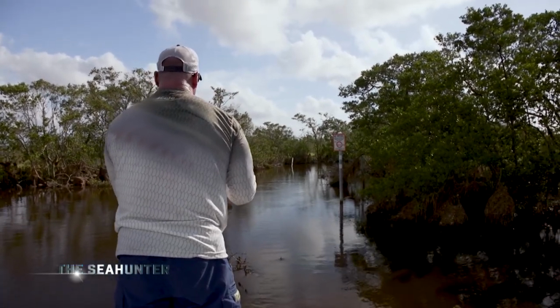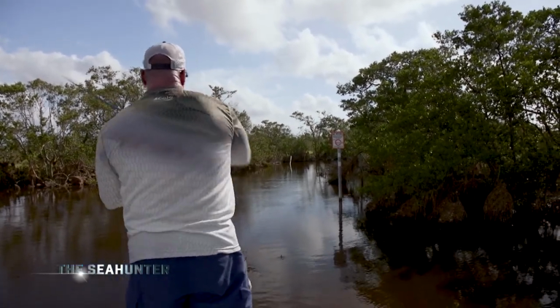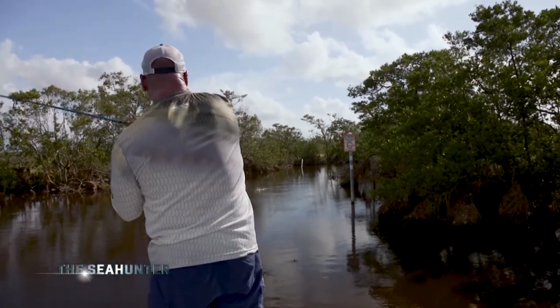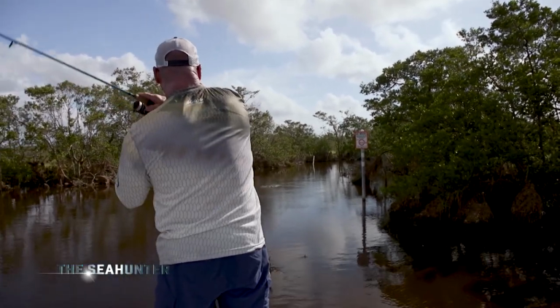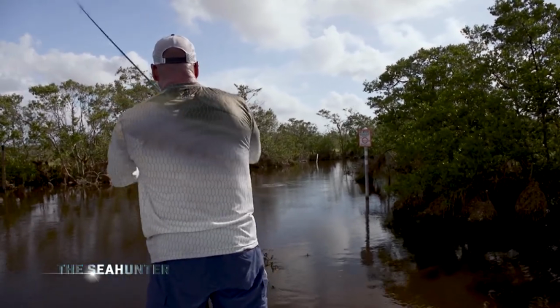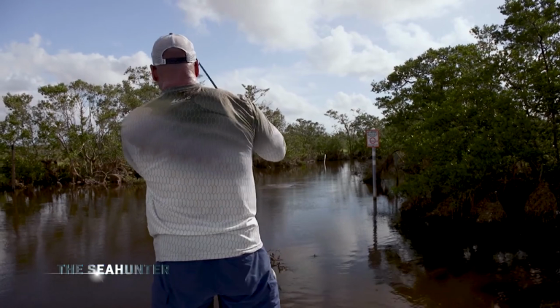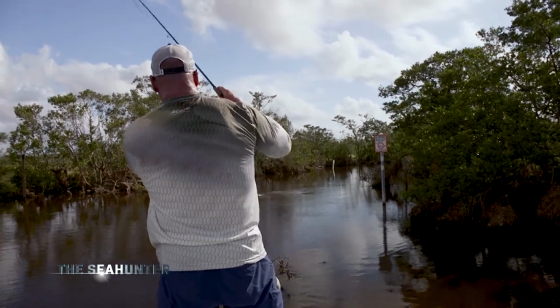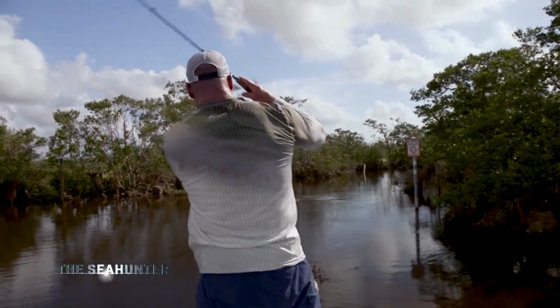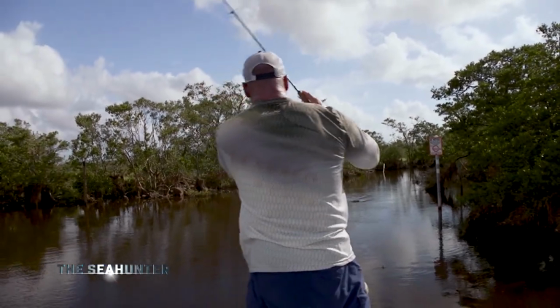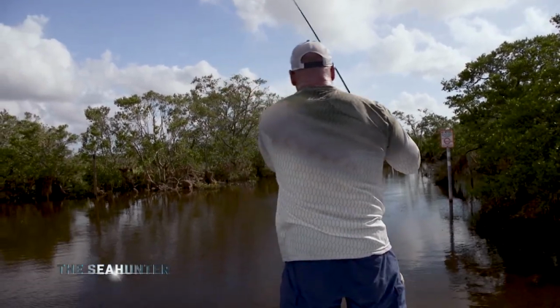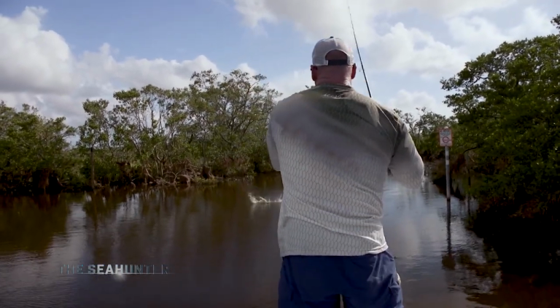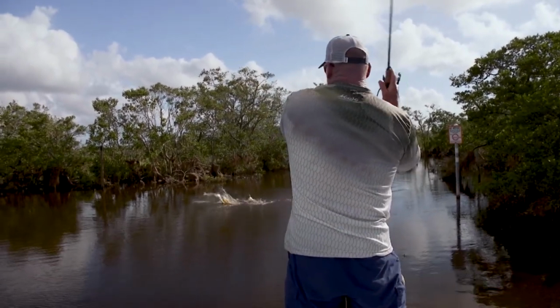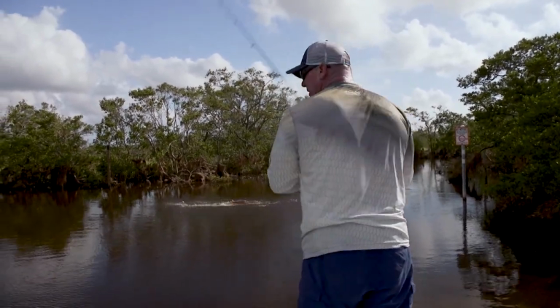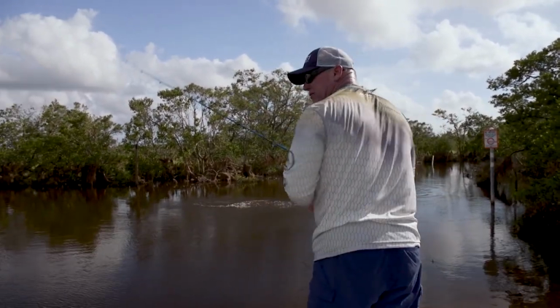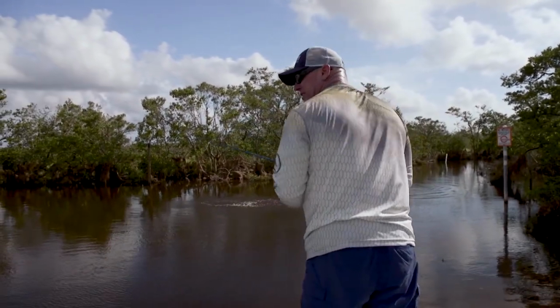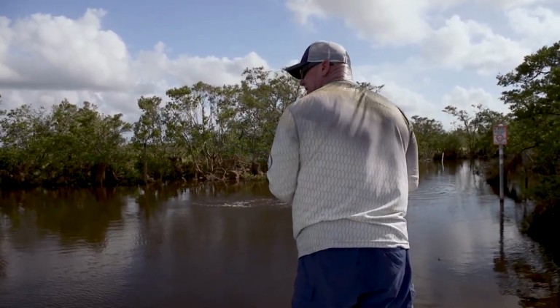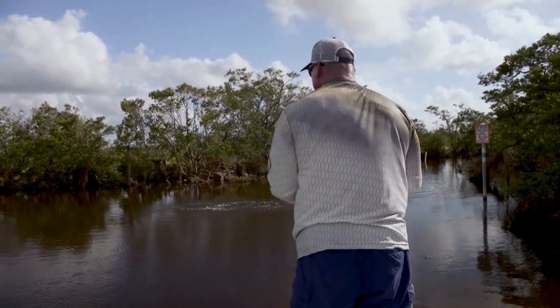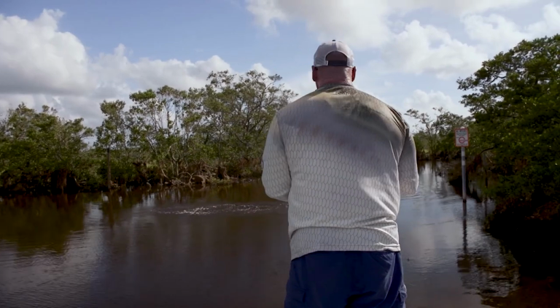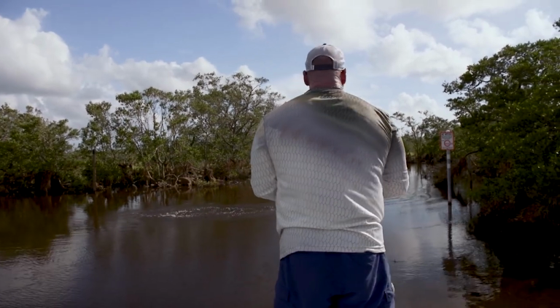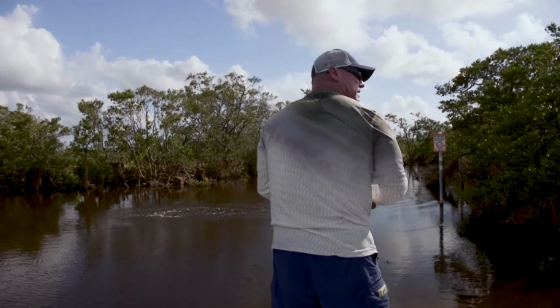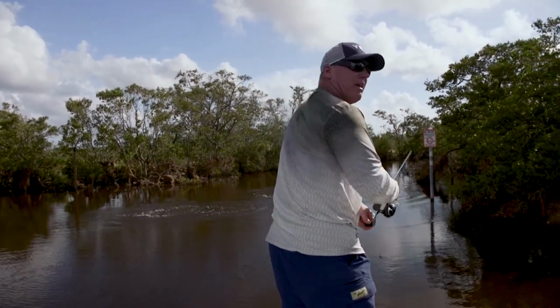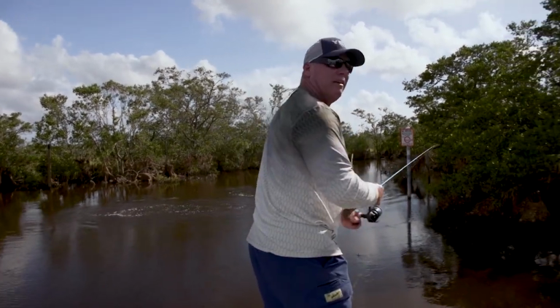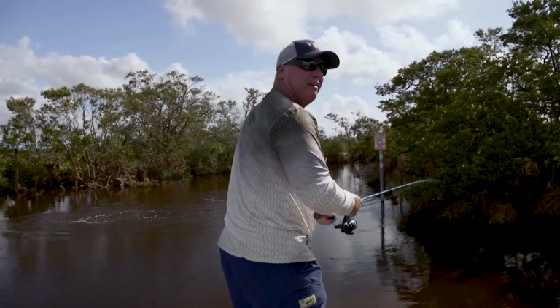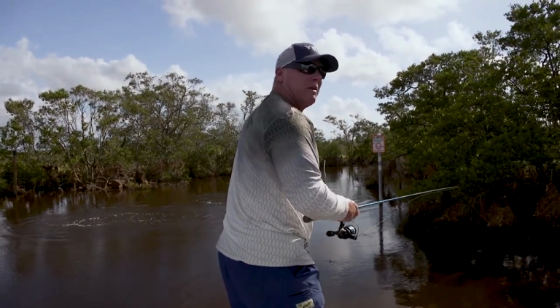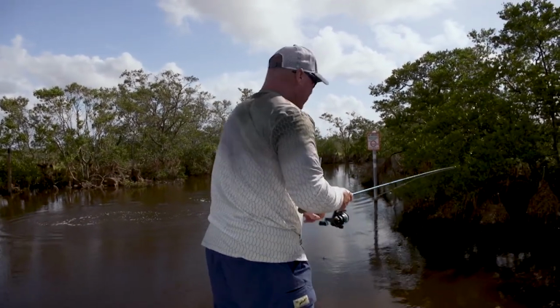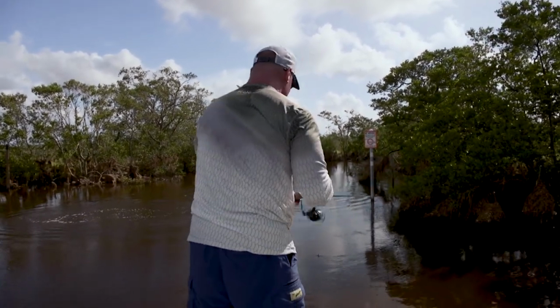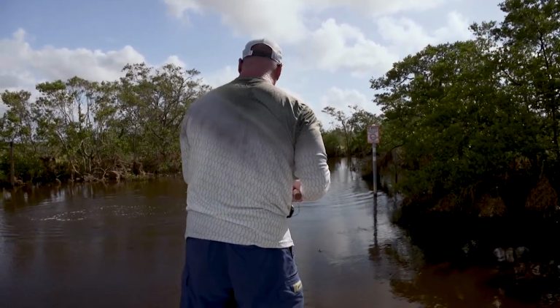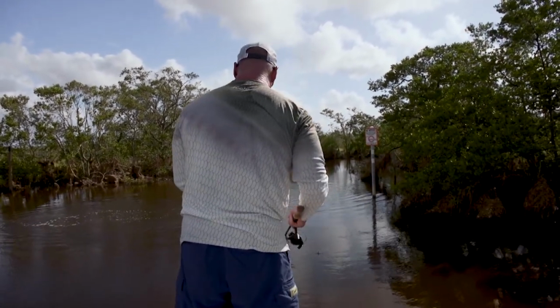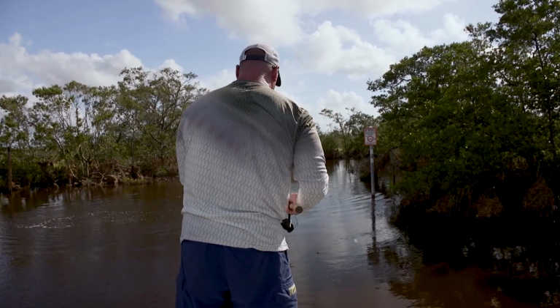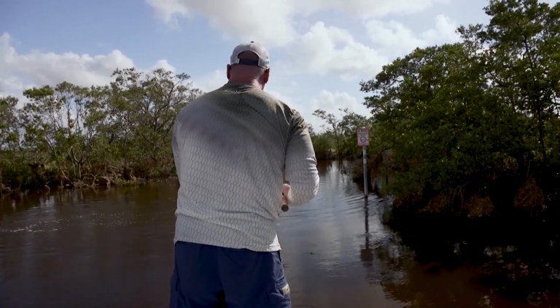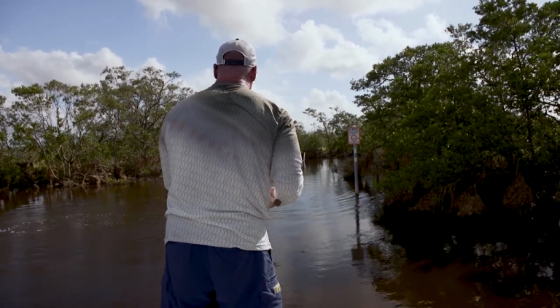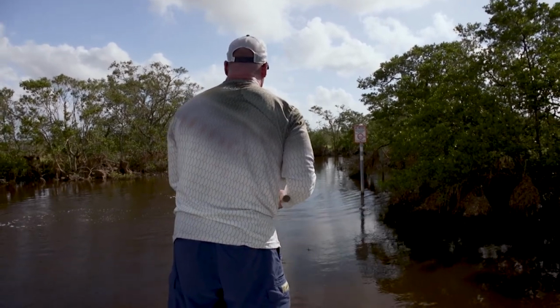Coming after it. That was cool, man. Did you see that wake? I did. Oh, it got off. Dang it. Man, you can see that wake coming up behind it. That was so cool.